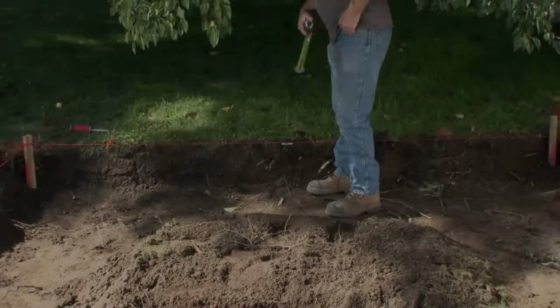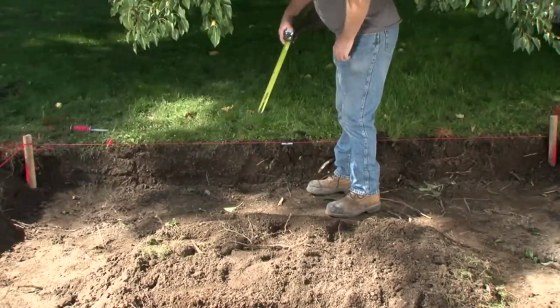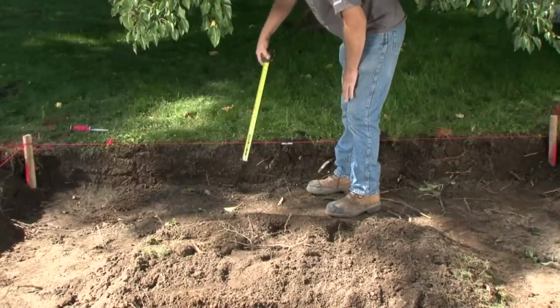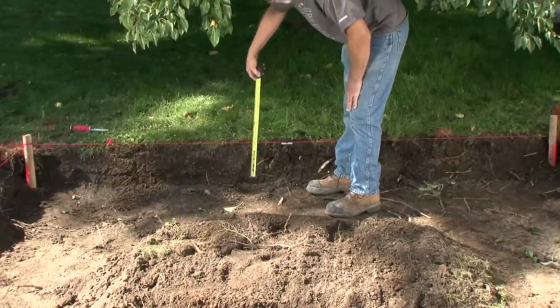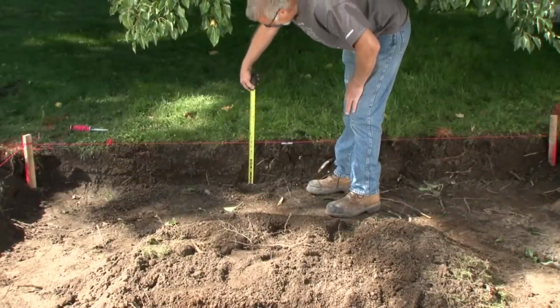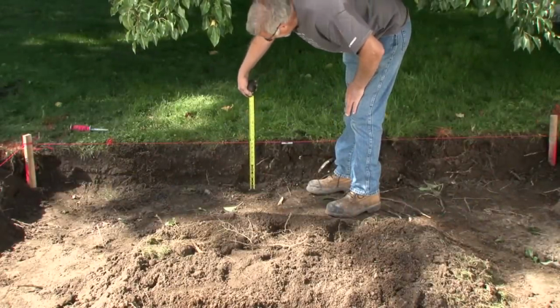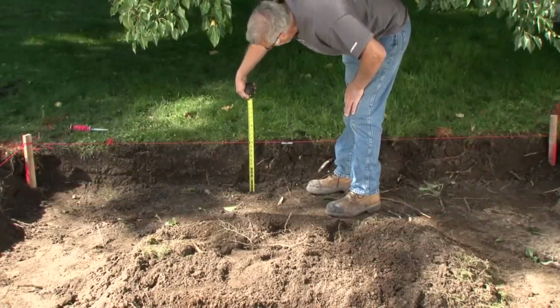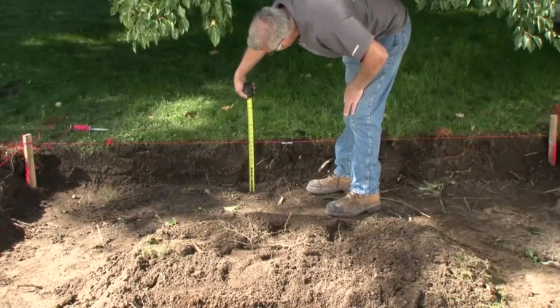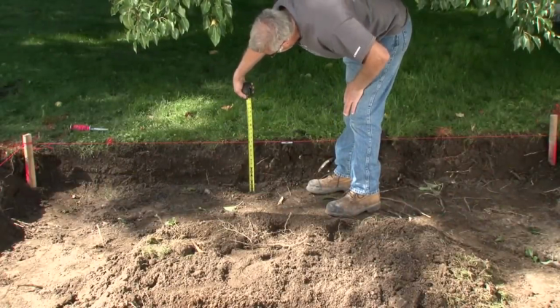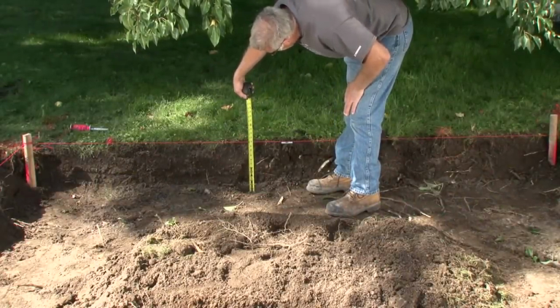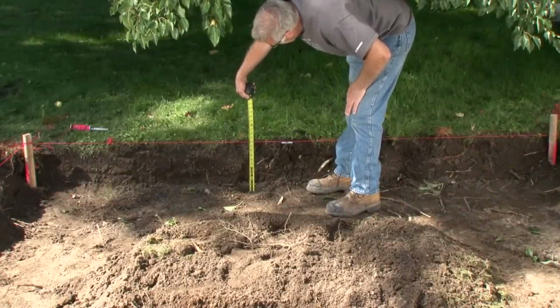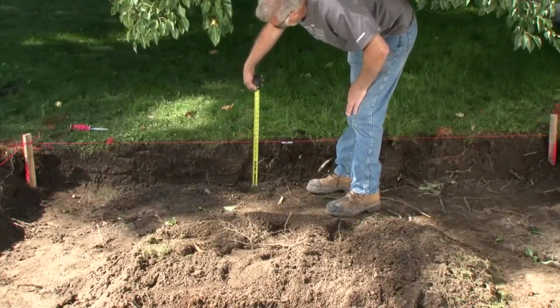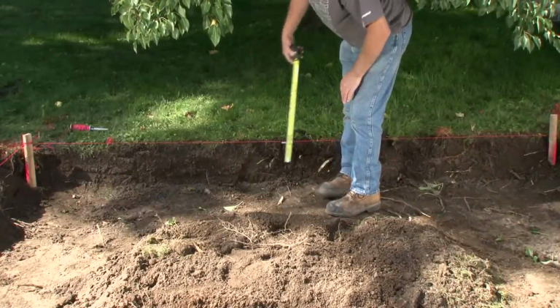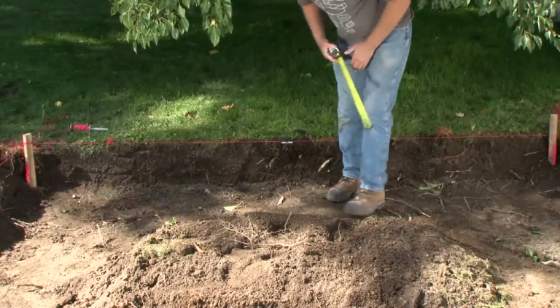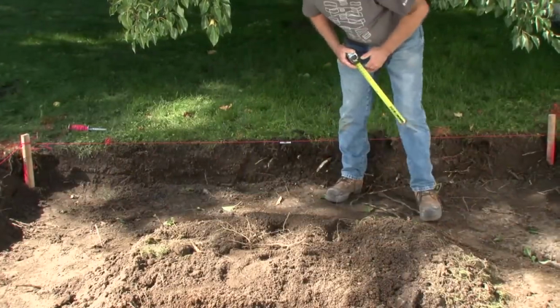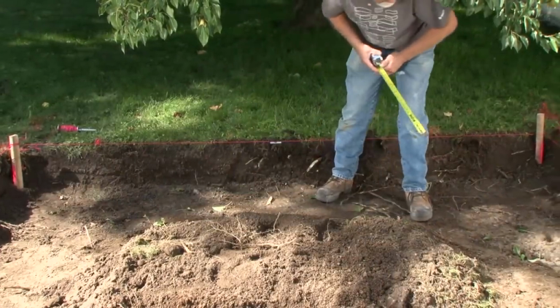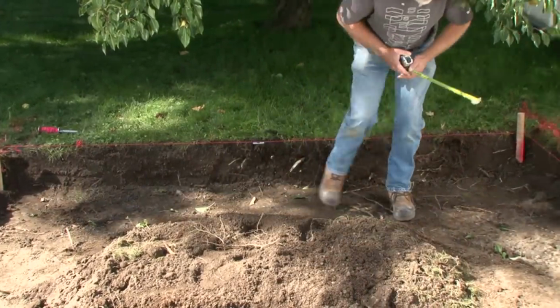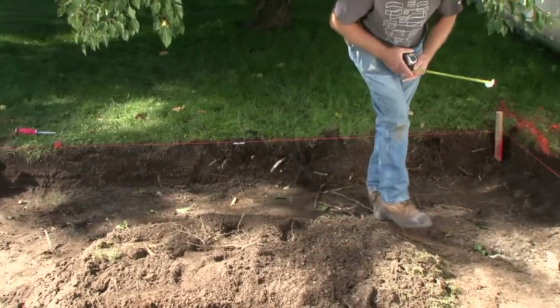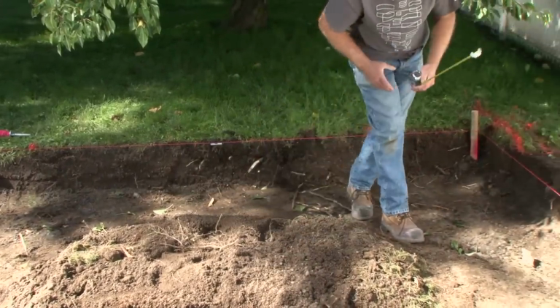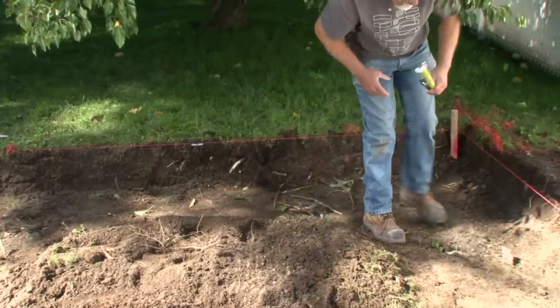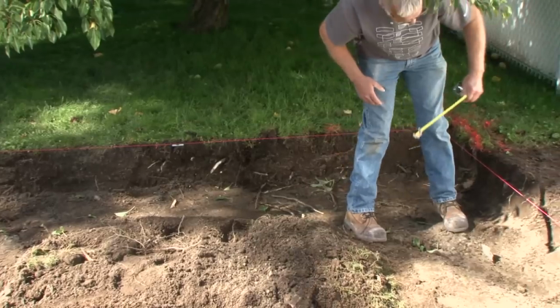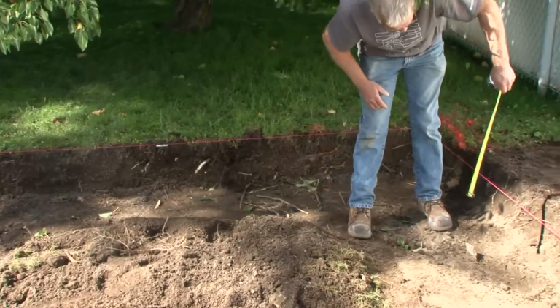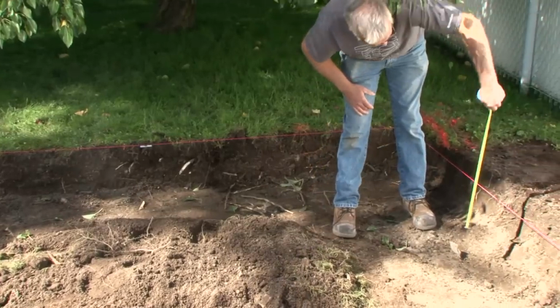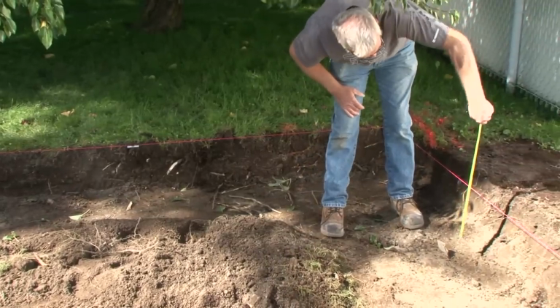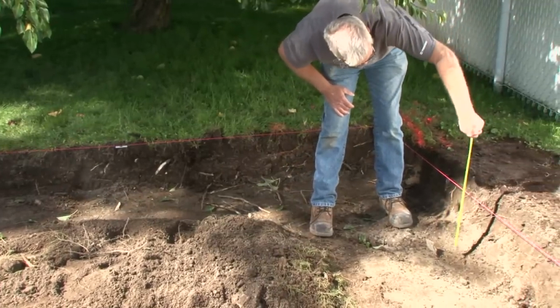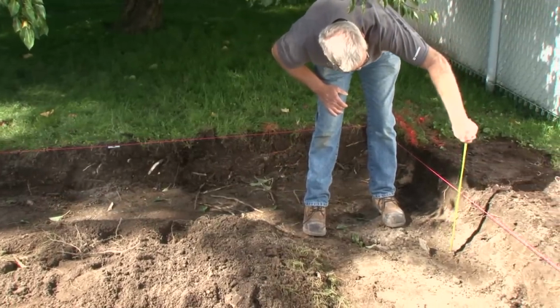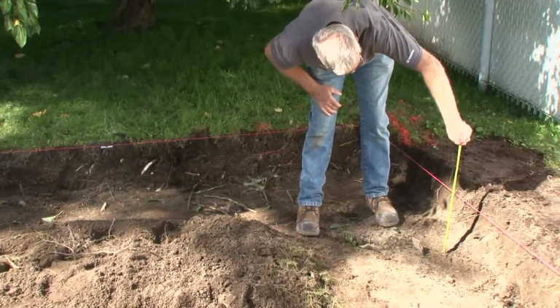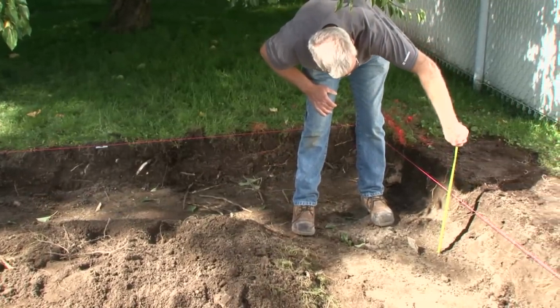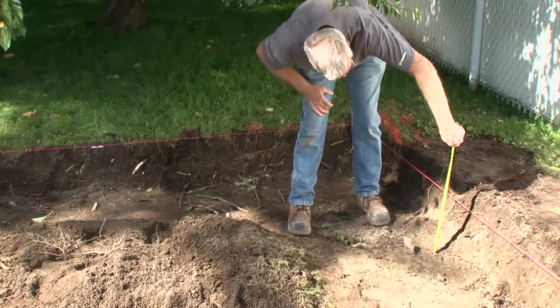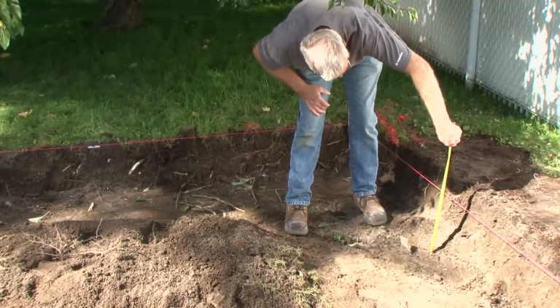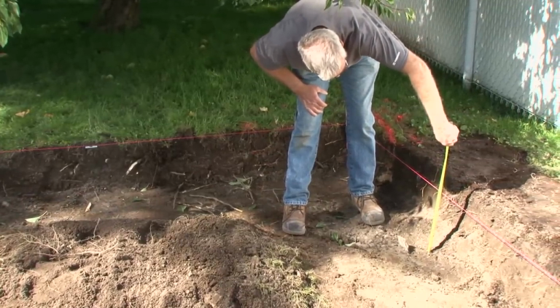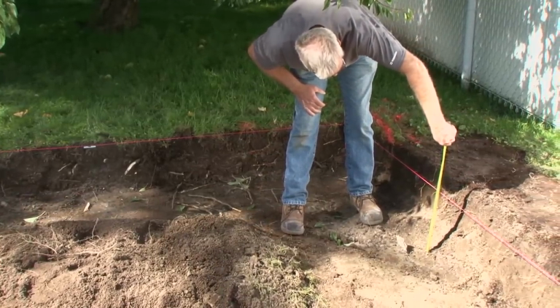To check that the depth of the trench is uniform, use the stakes and attach a string in a level manner. Stretch the string tight and check along several points to make sure that the whole trench is at the same depth.